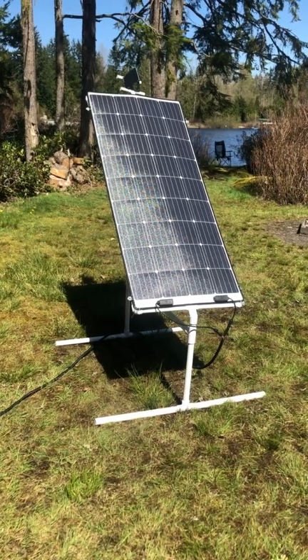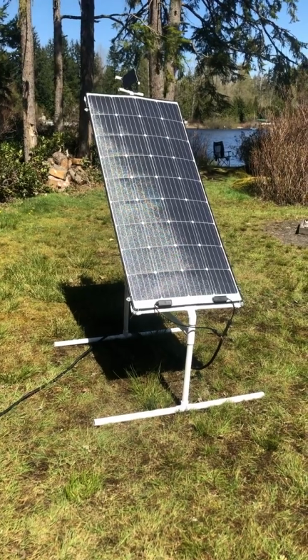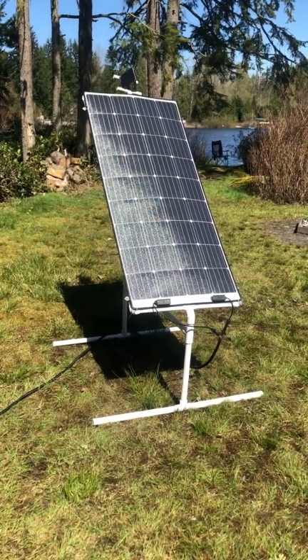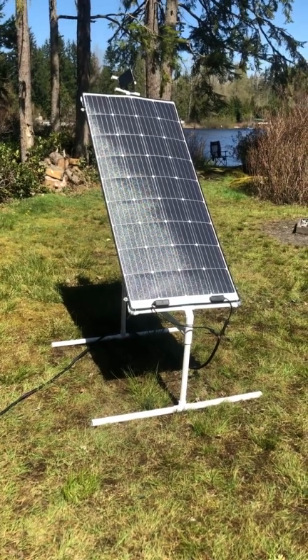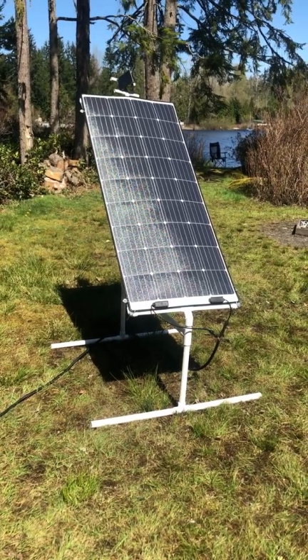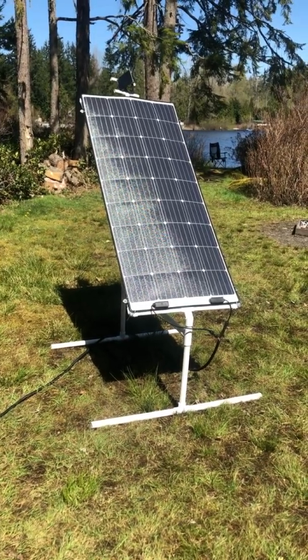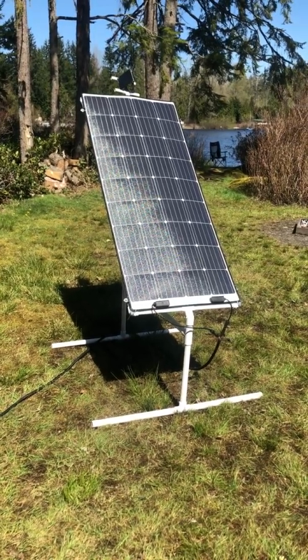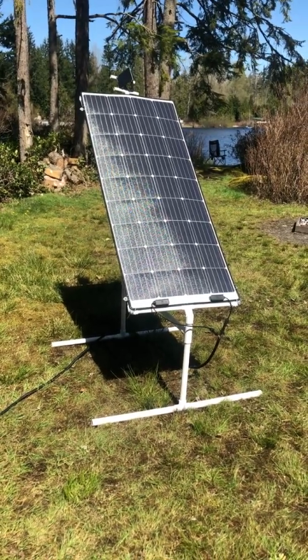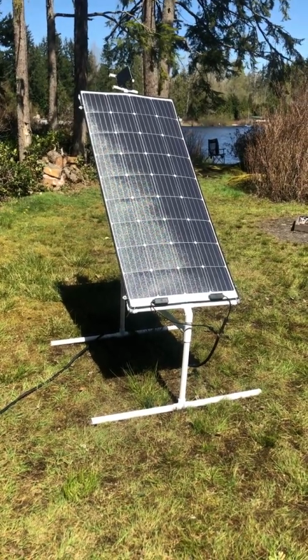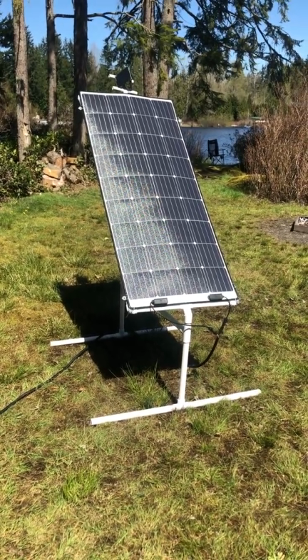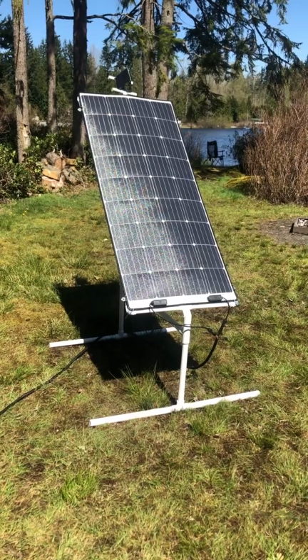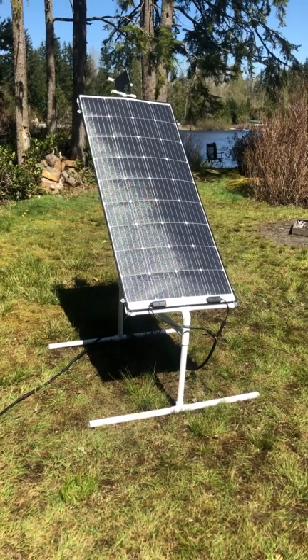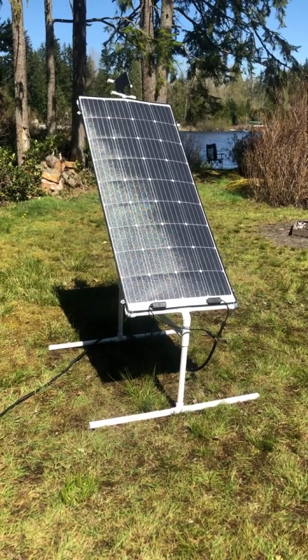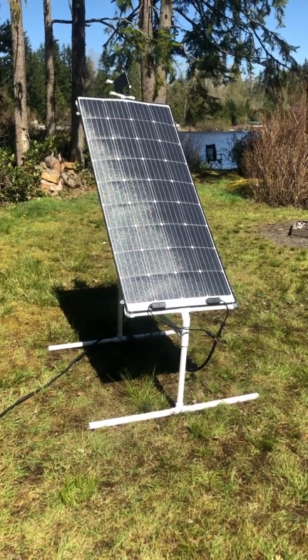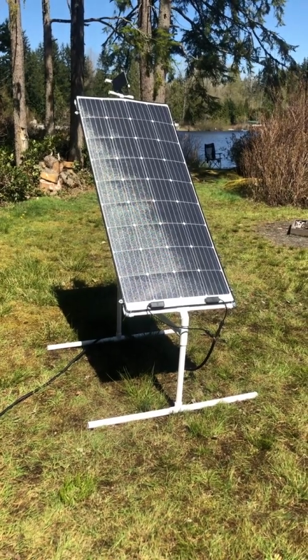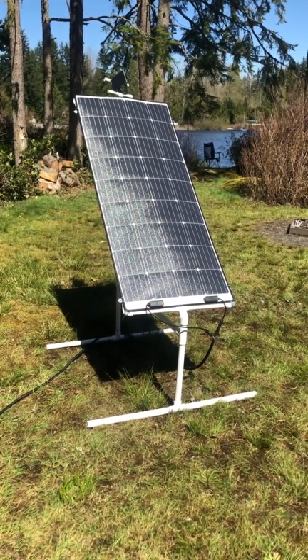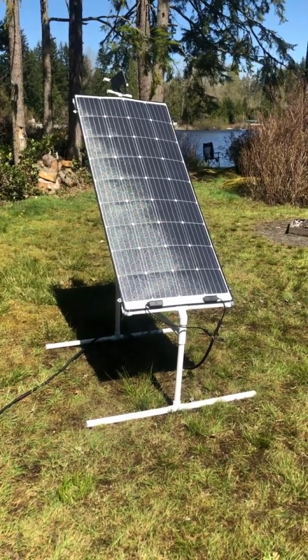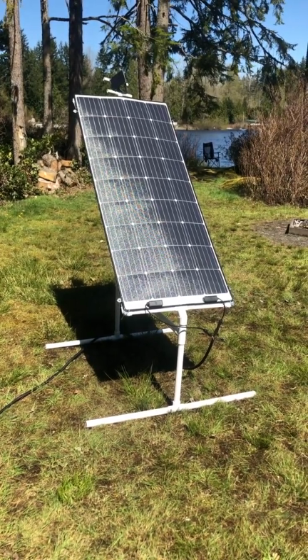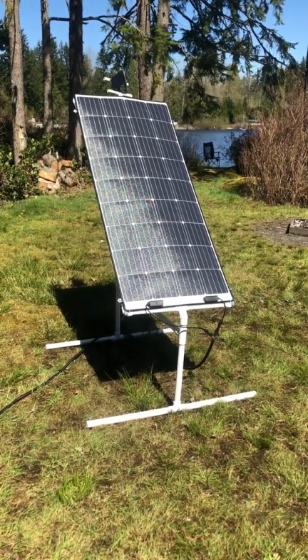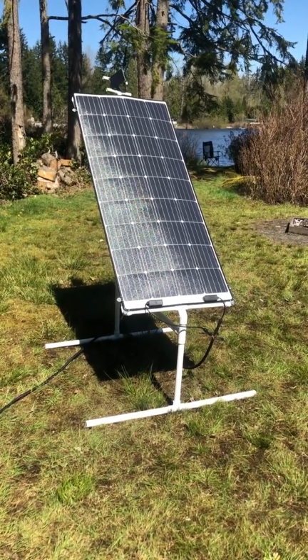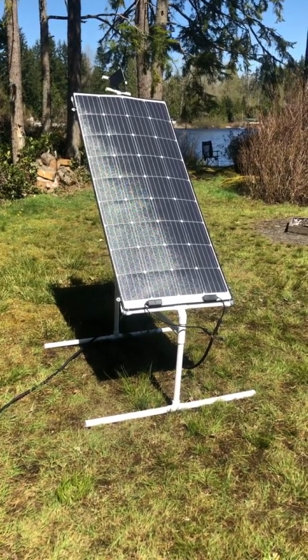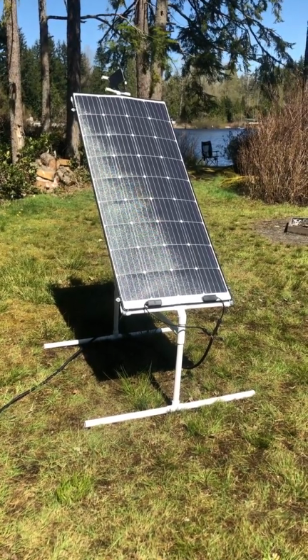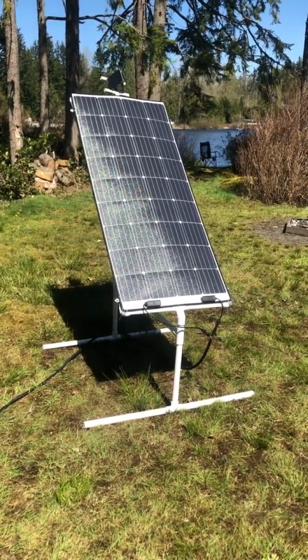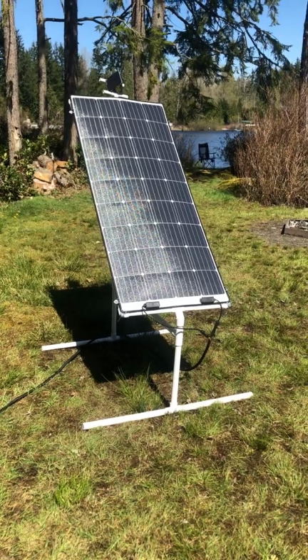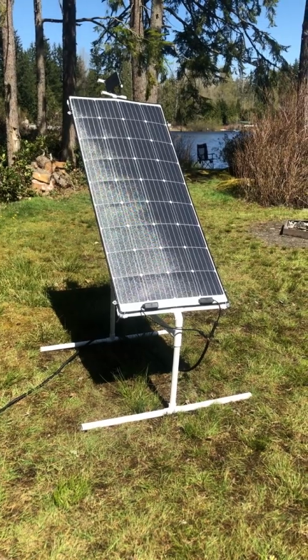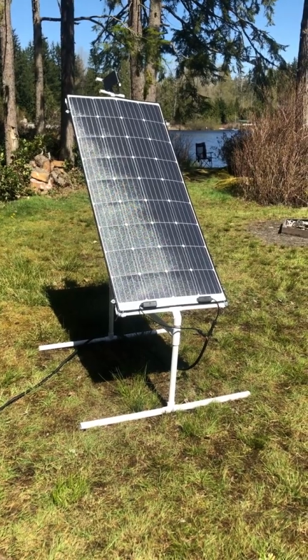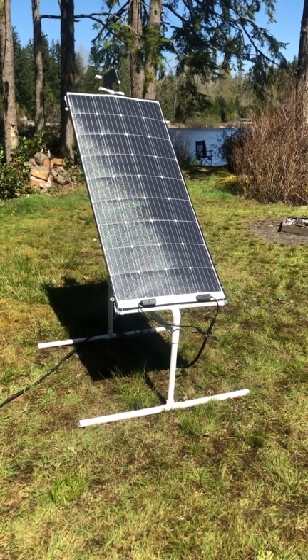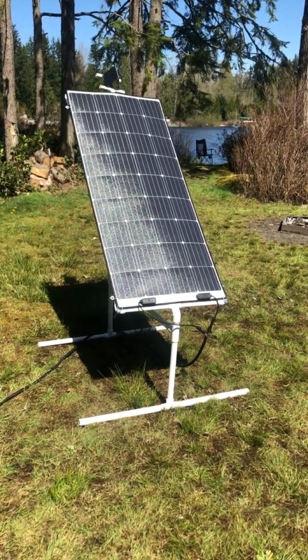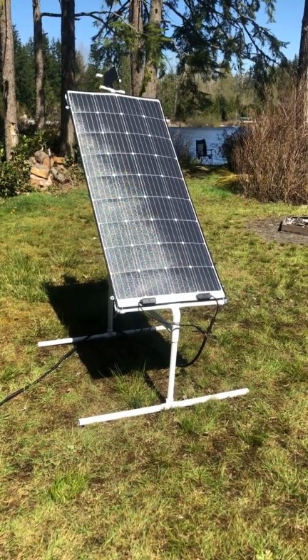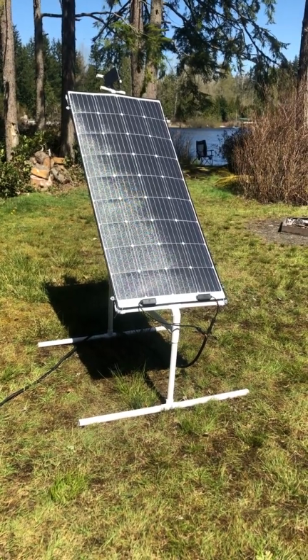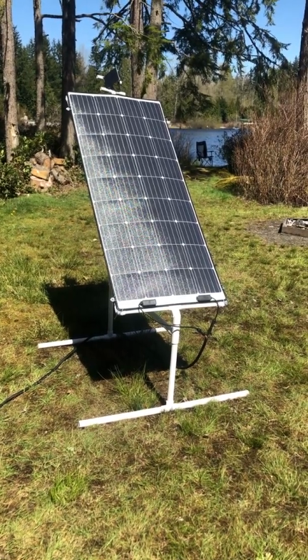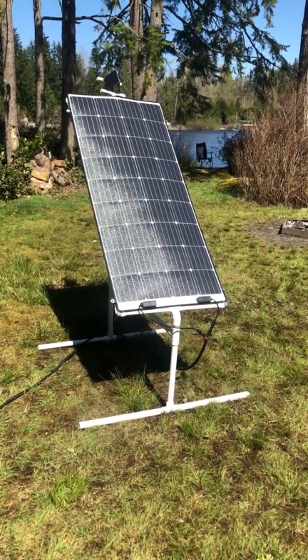Hello YouTube. I just want to show you my solar tracker I made just for grins. I apologize for the iPhone video, but just wanted to share this — nice sunny April here in the Pacific Northwest.